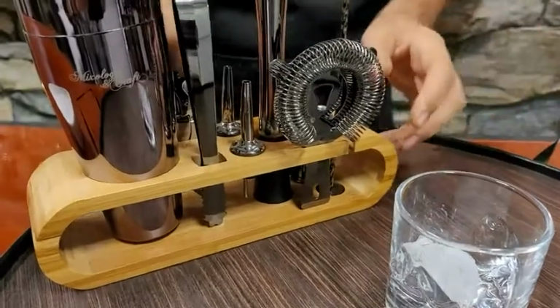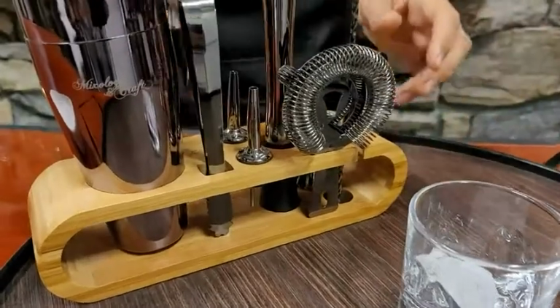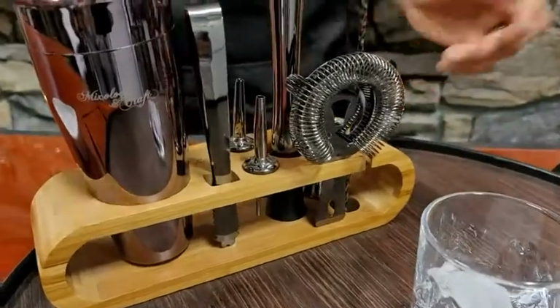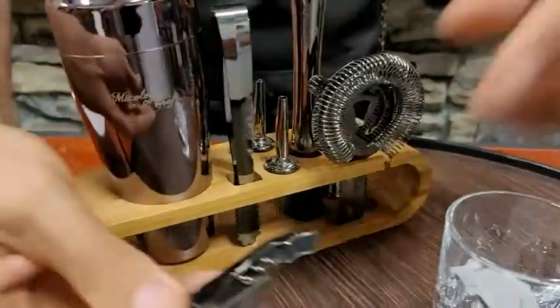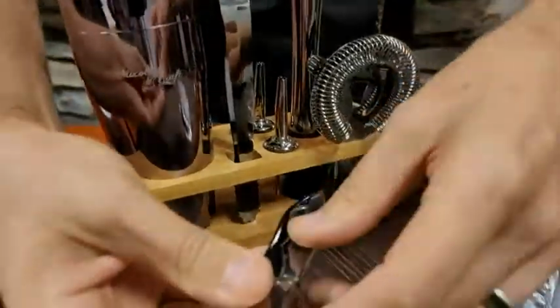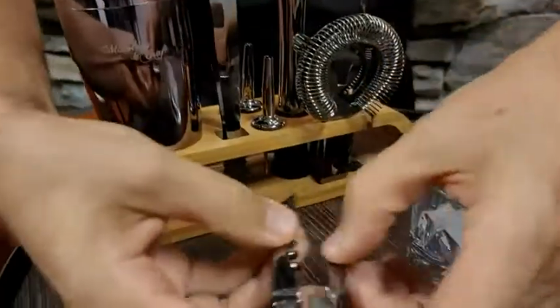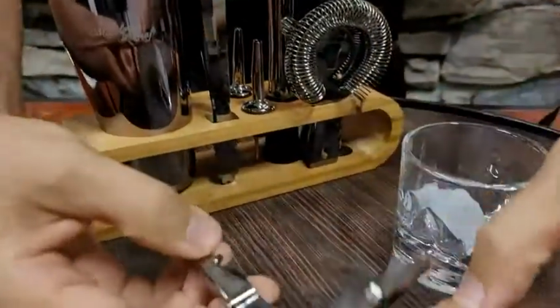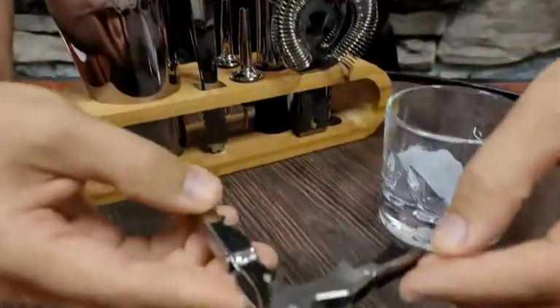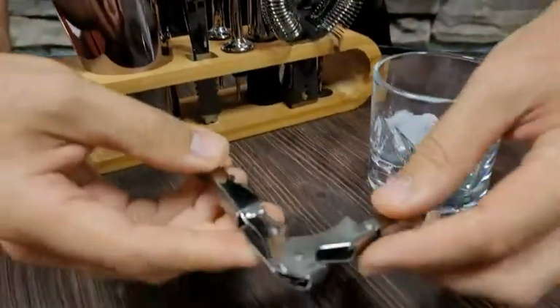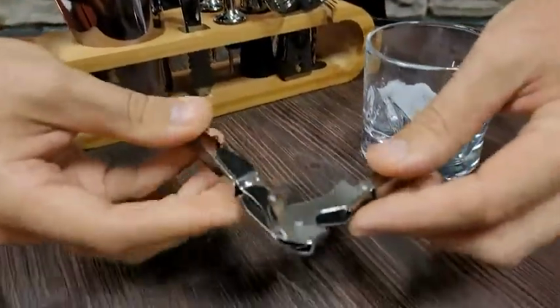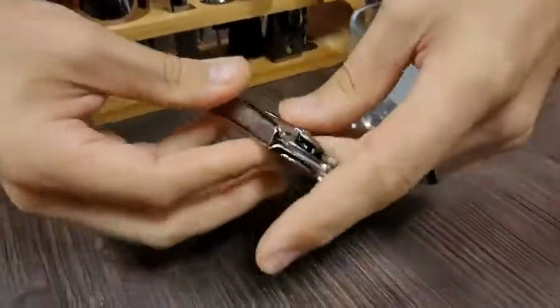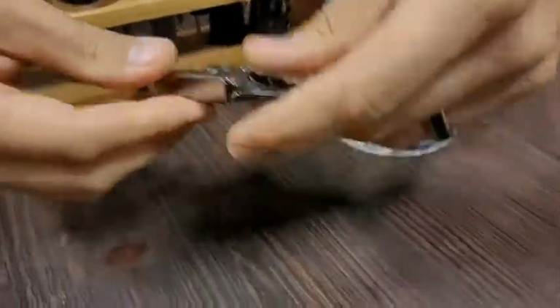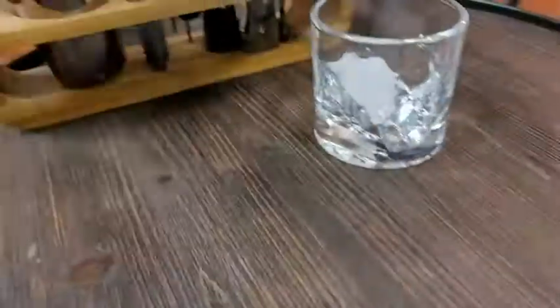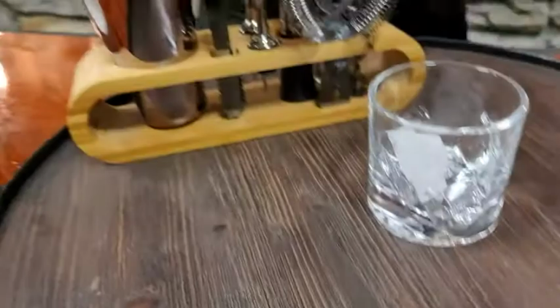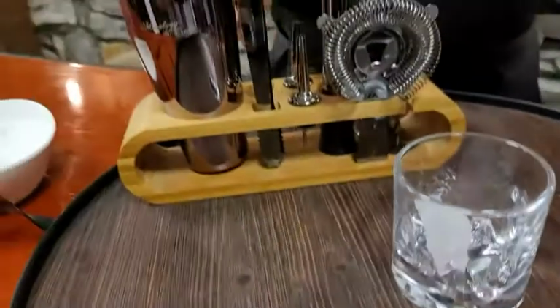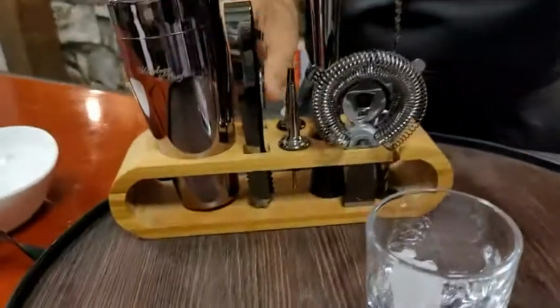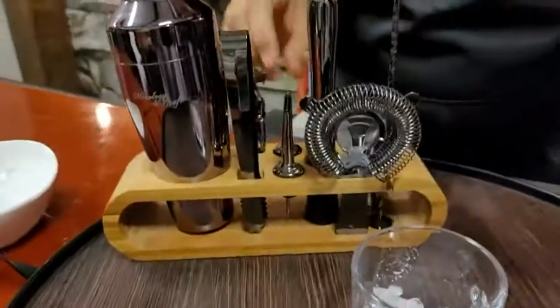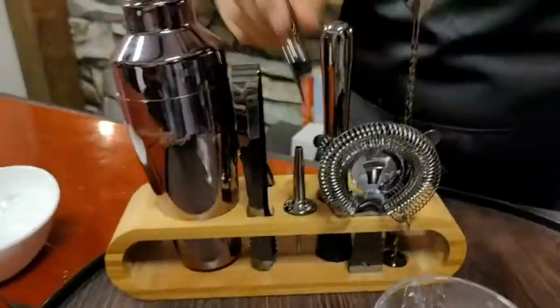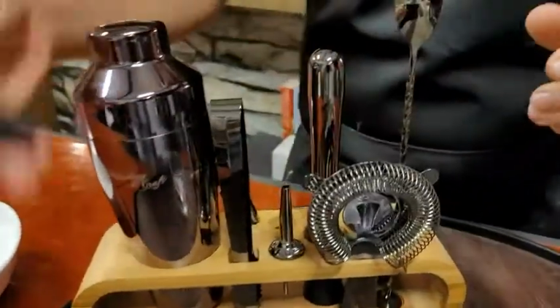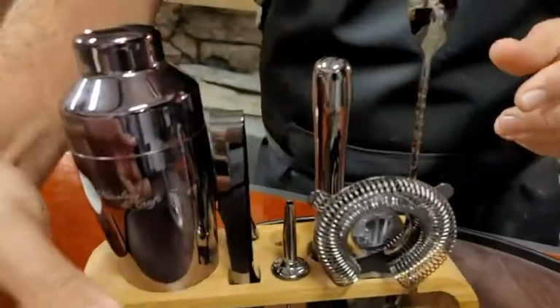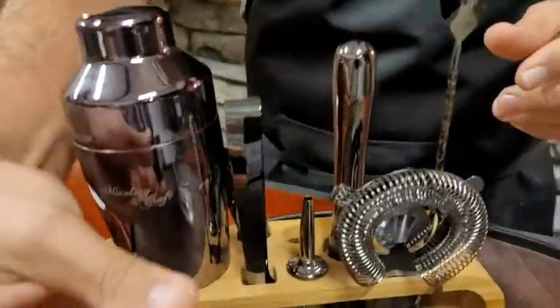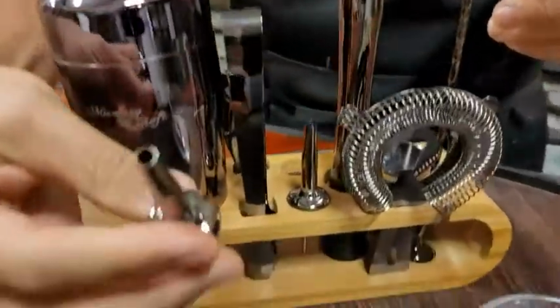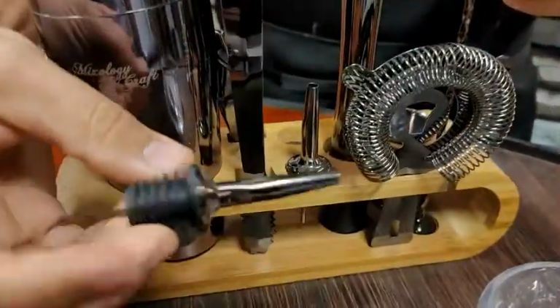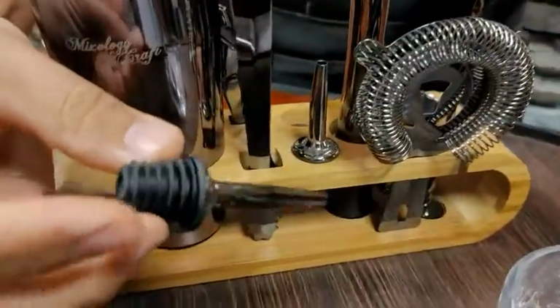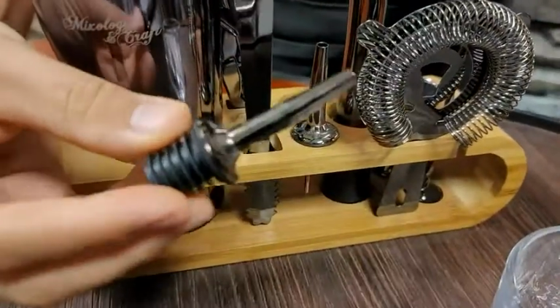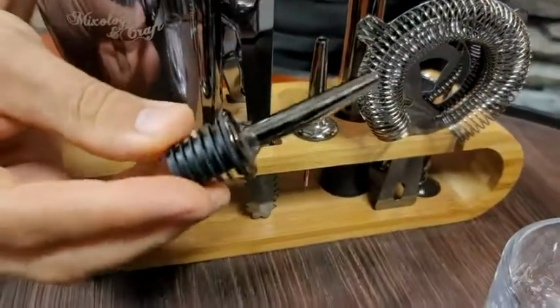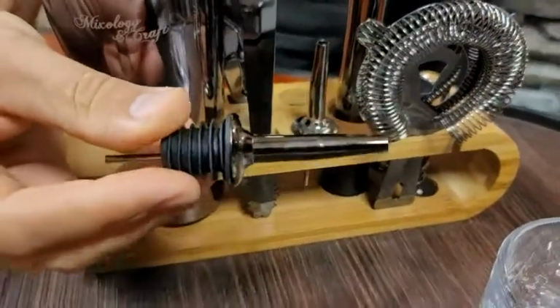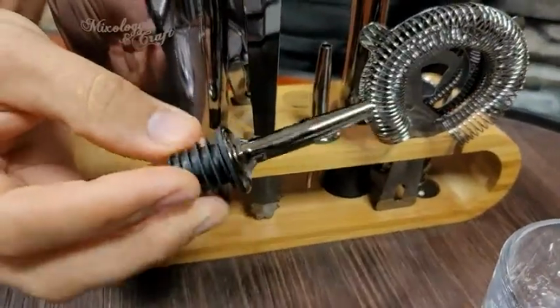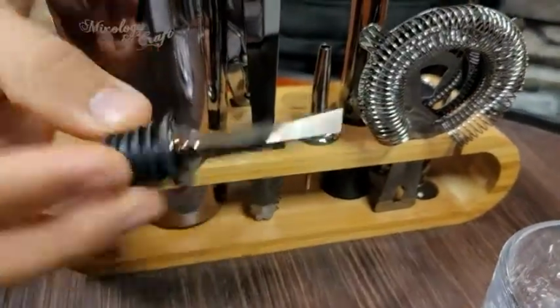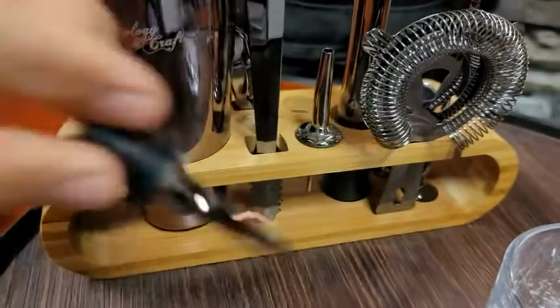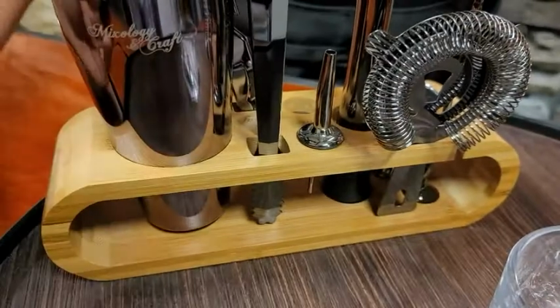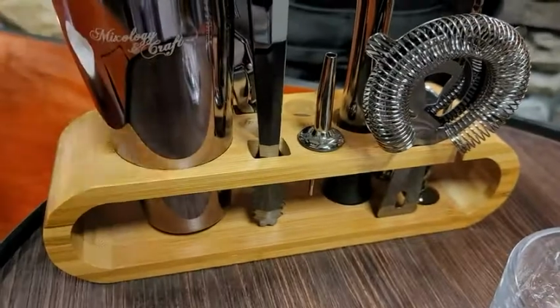They've got all sorts of other things — they've got the corkscrew, and look at this, it's really good quality. I love the black color they've given to this. And this goes in the top of your bottle so you can pour that one shot perfectly.